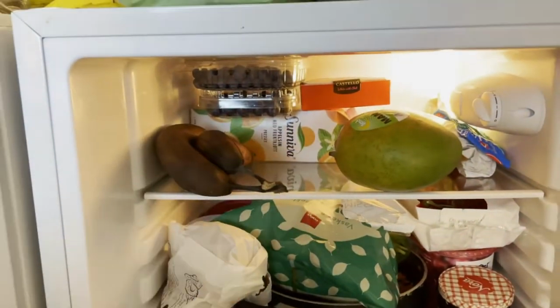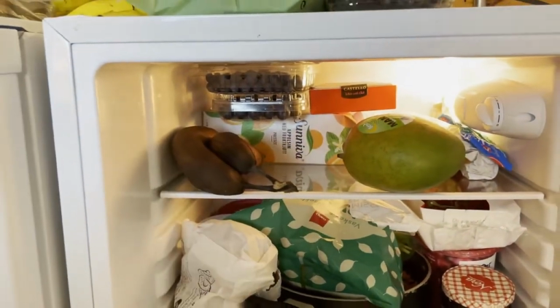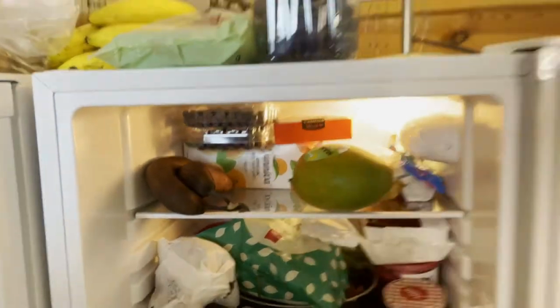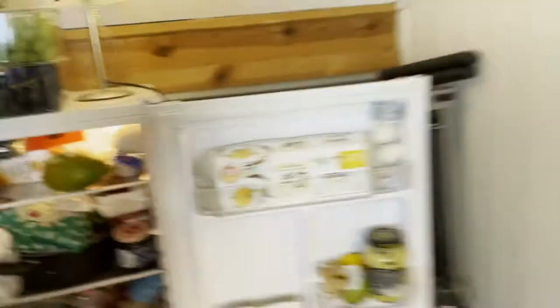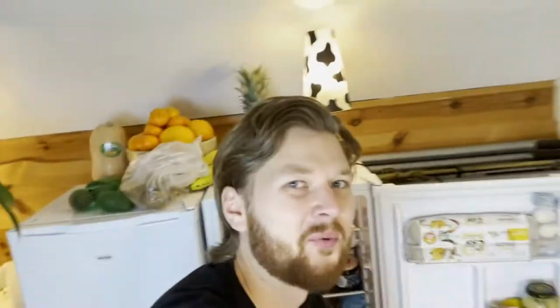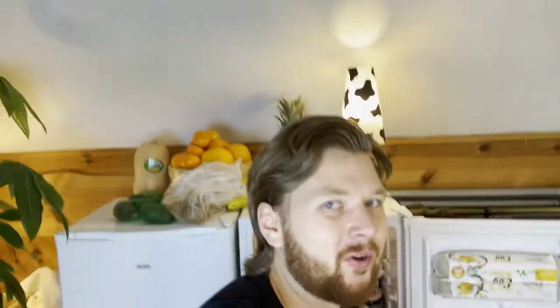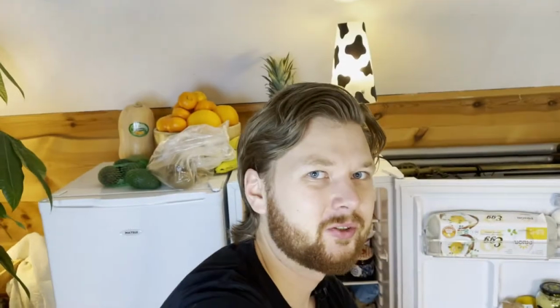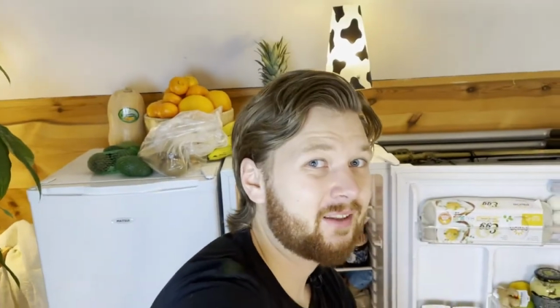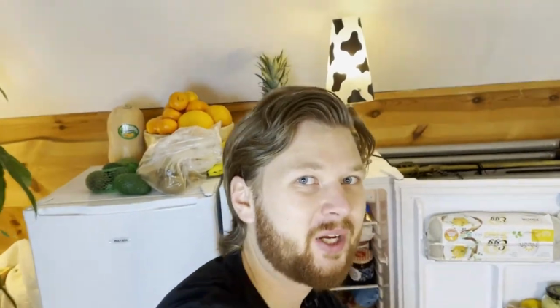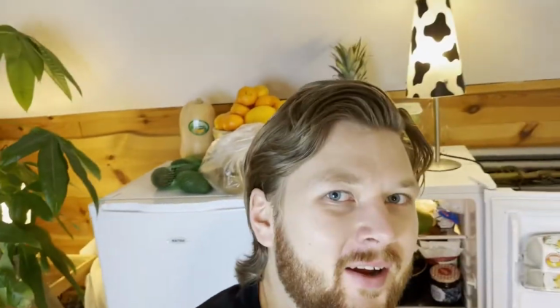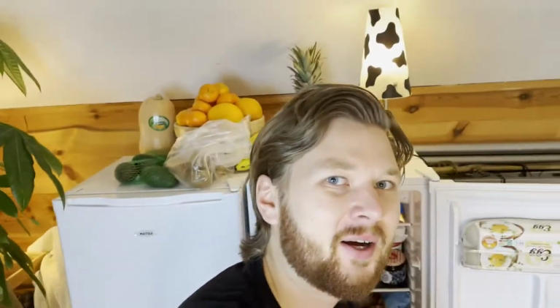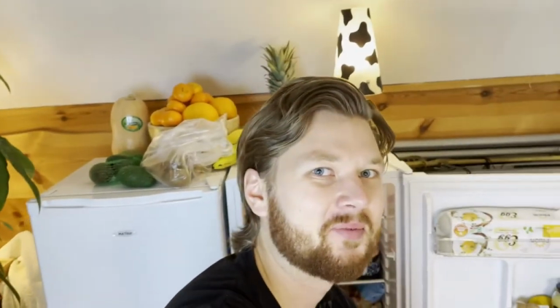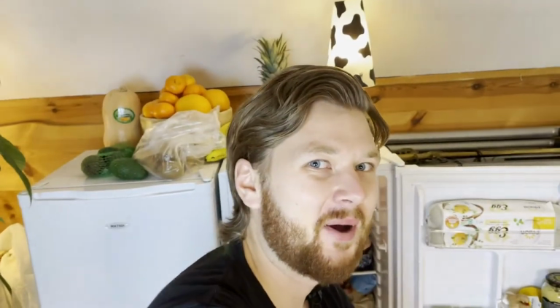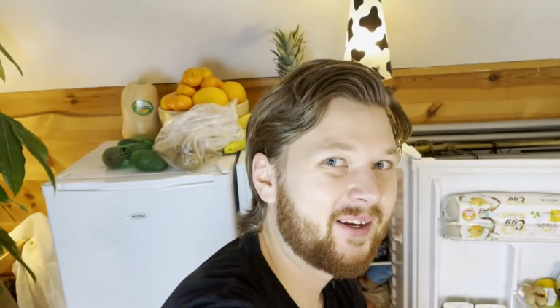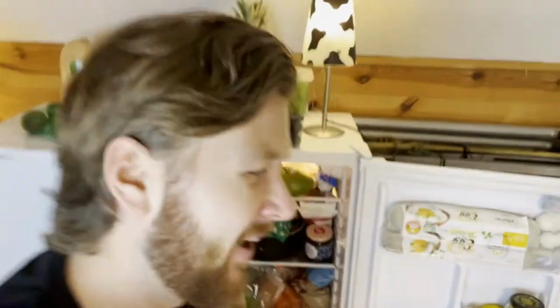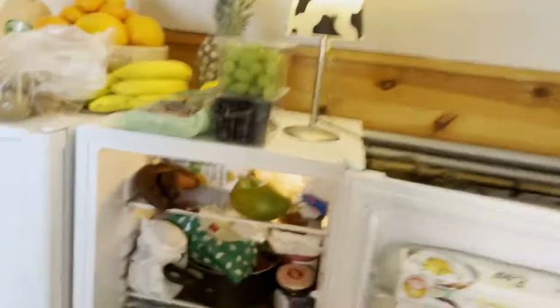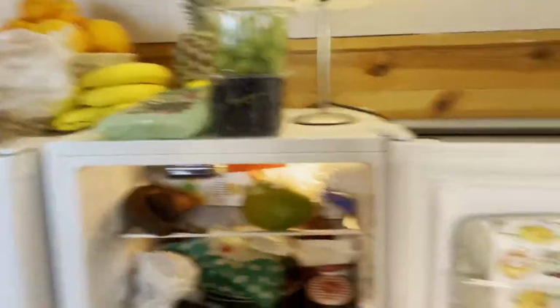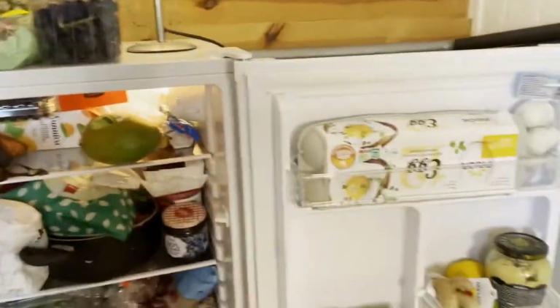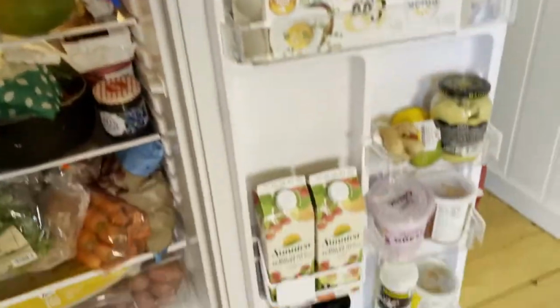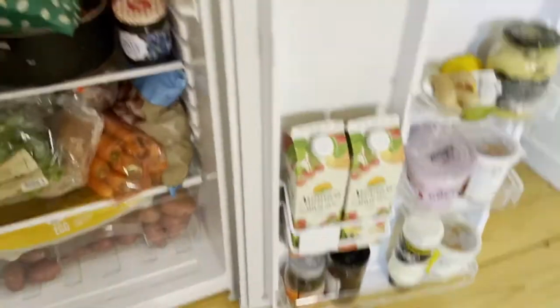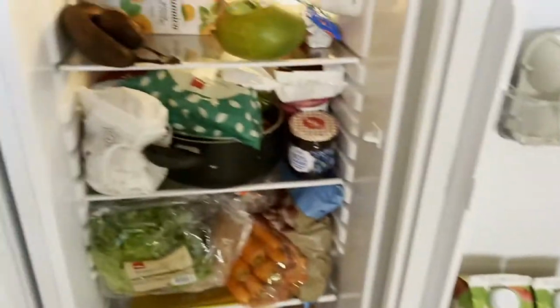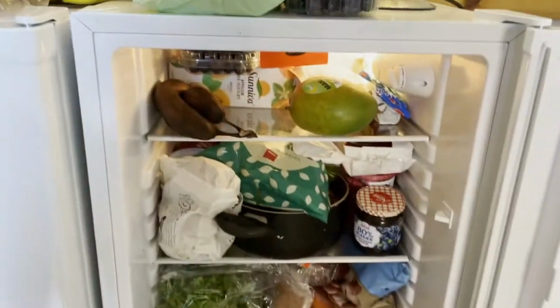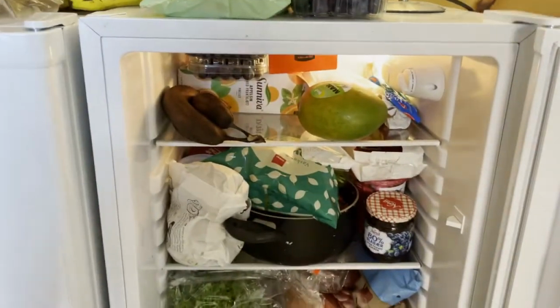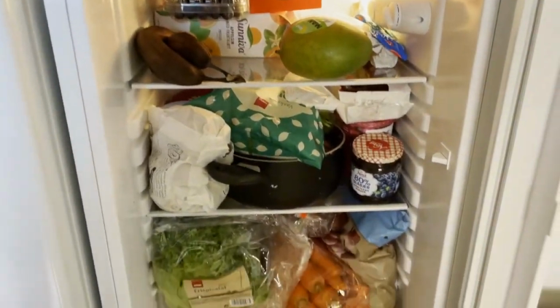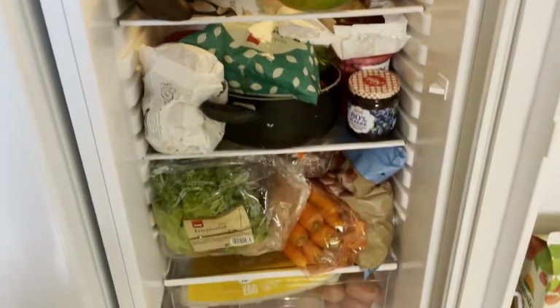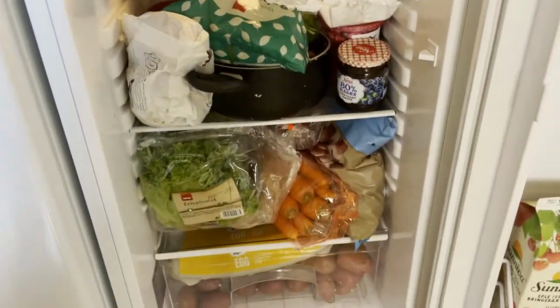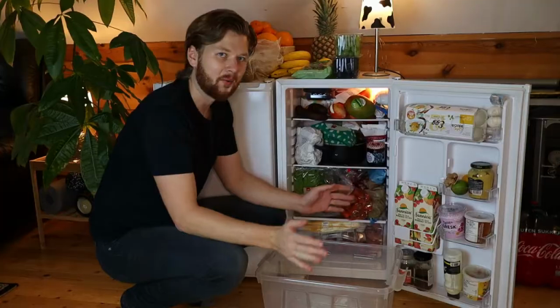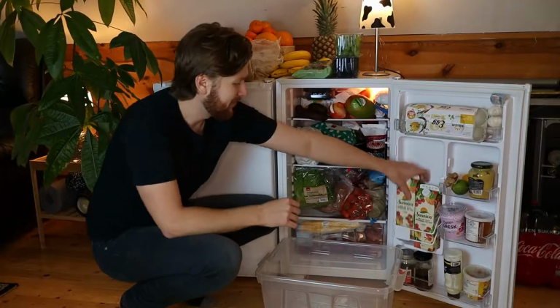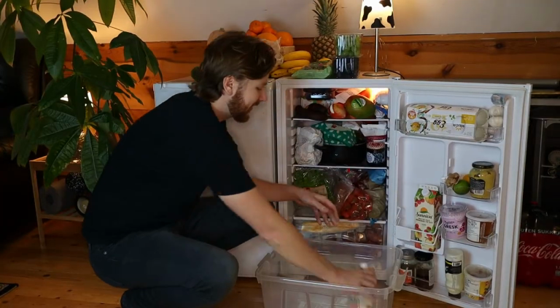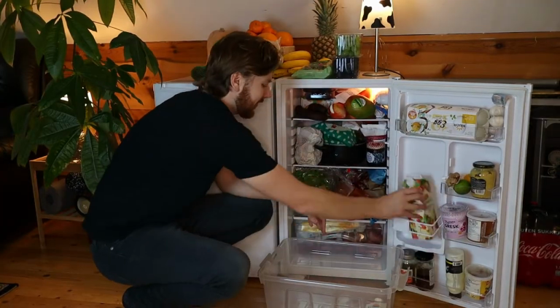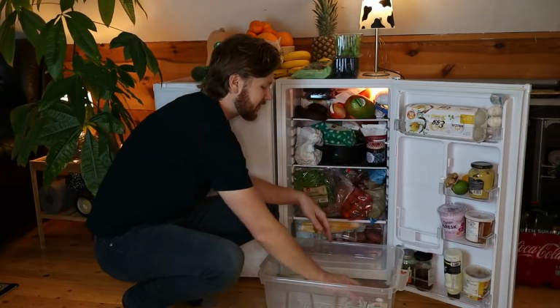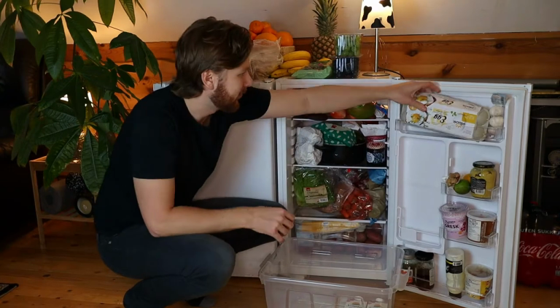You know what? I don't really want orange juice that much anyway, but I do think it's time that we organize this fridge — it's quite a mess. So let's get all this out and get organized.